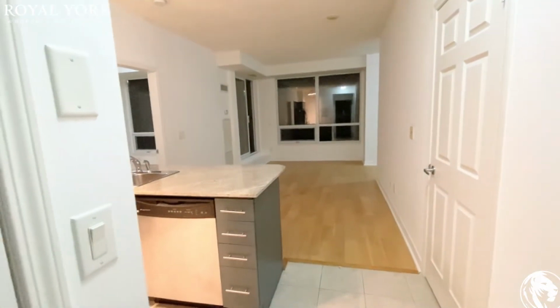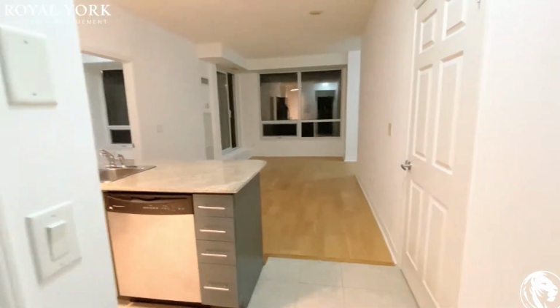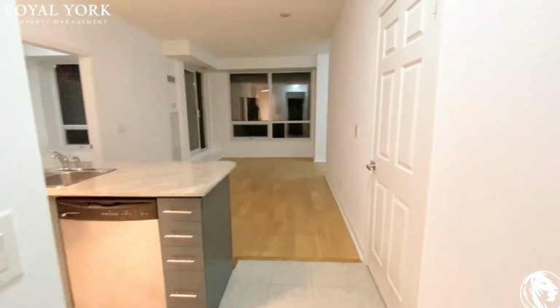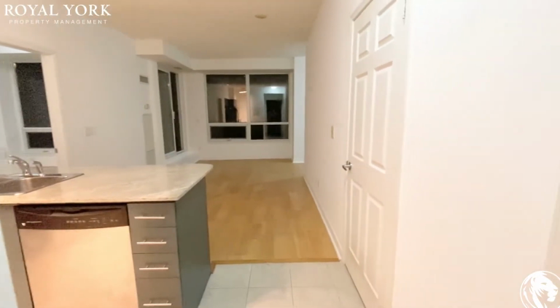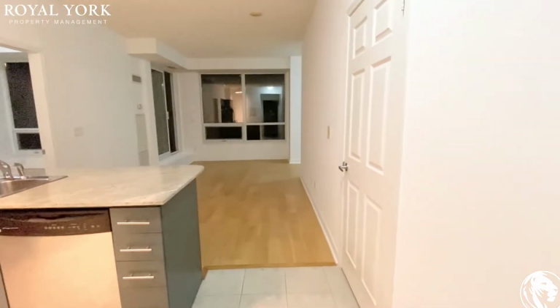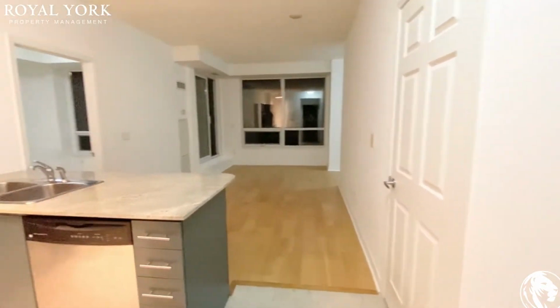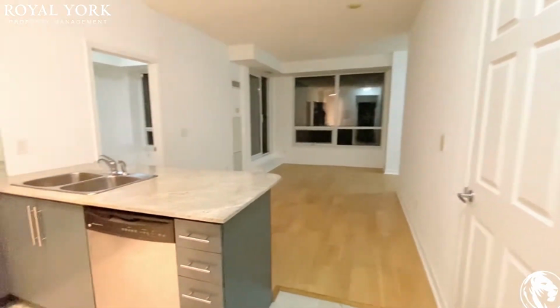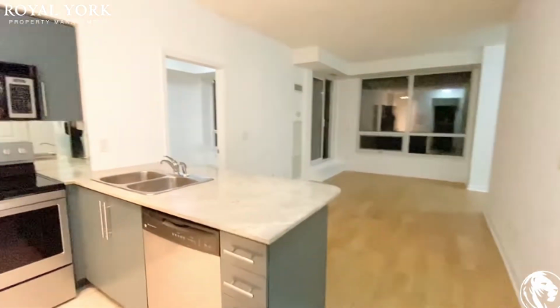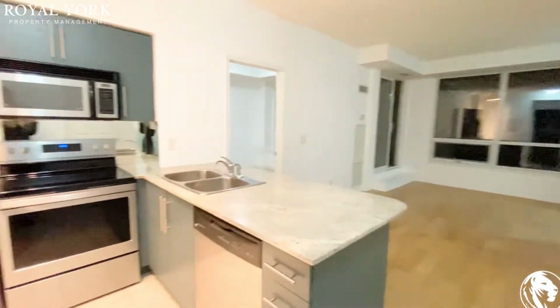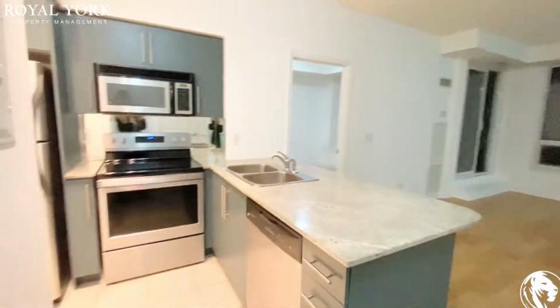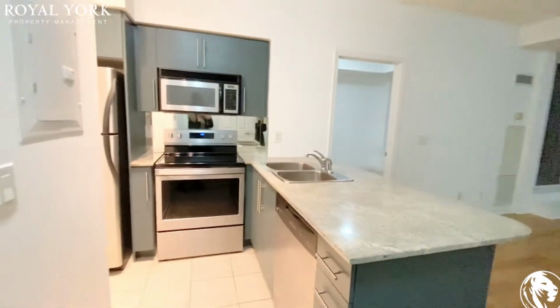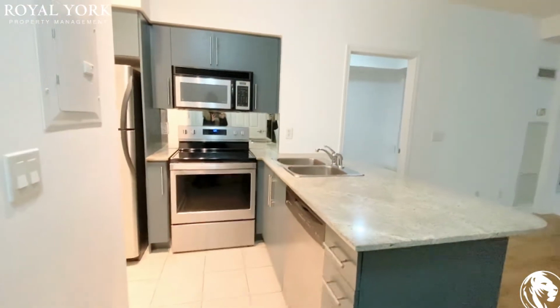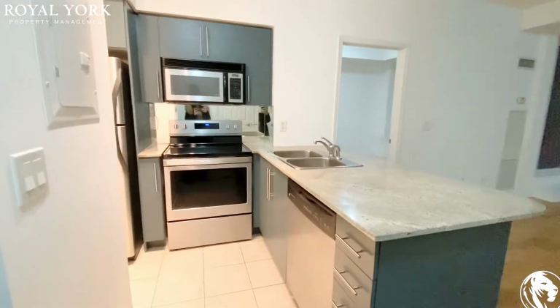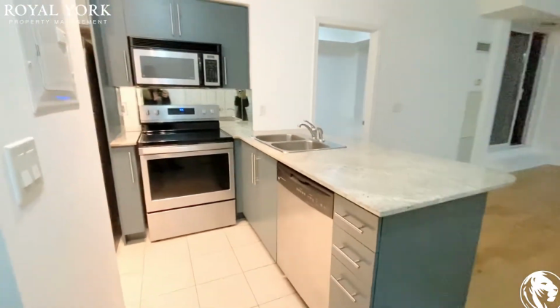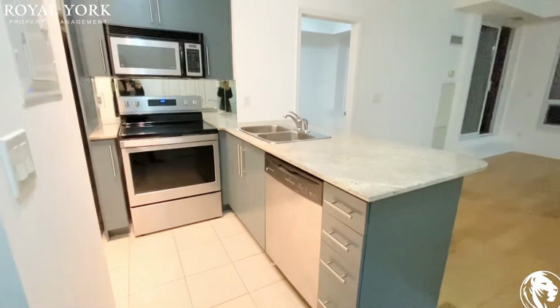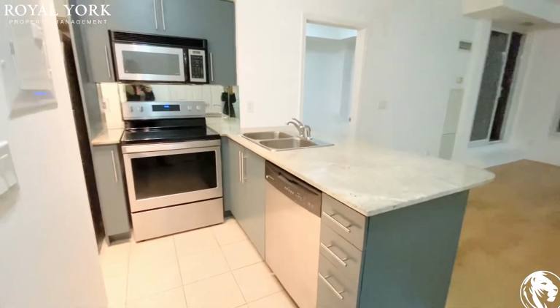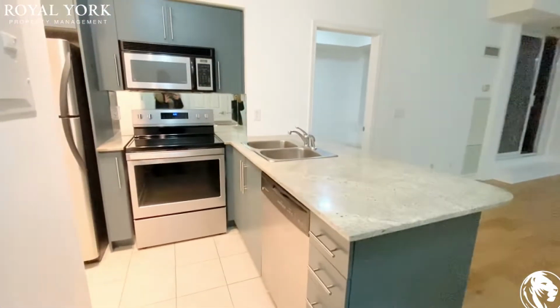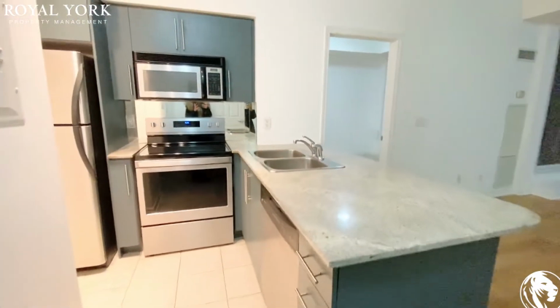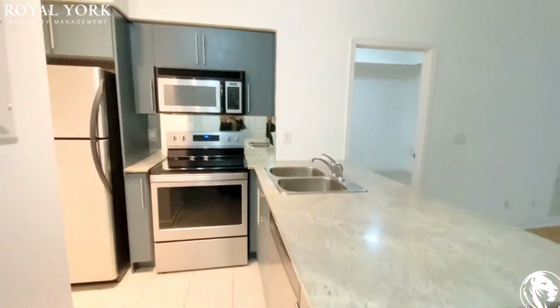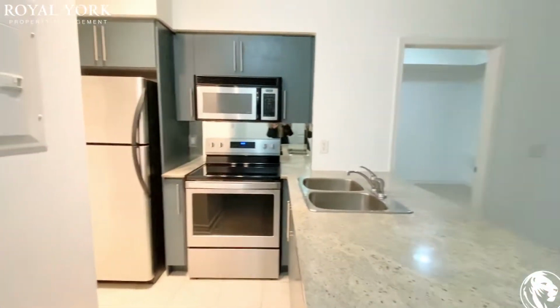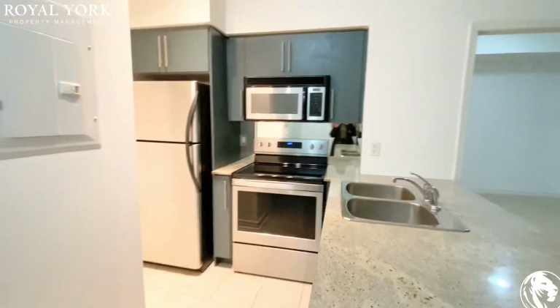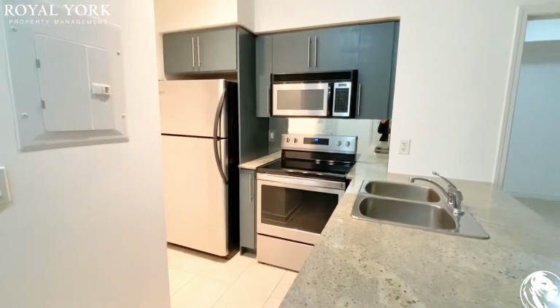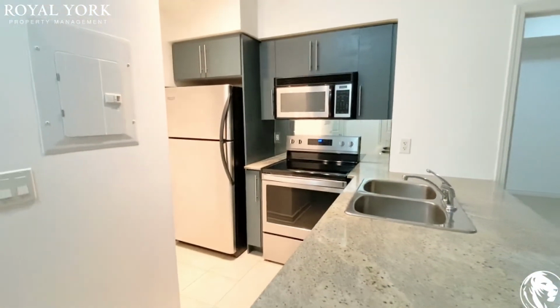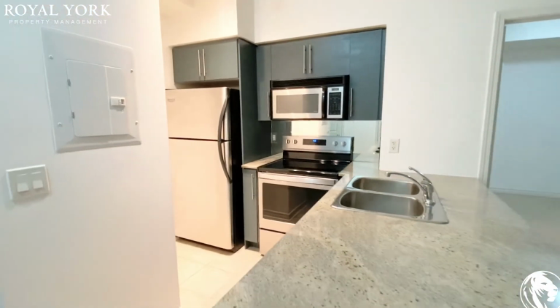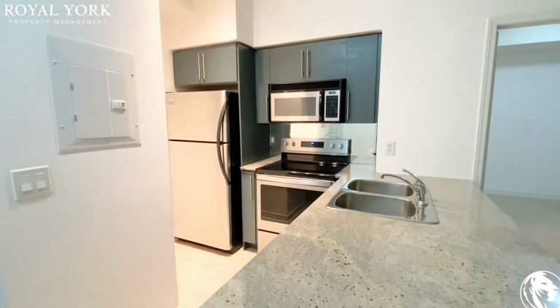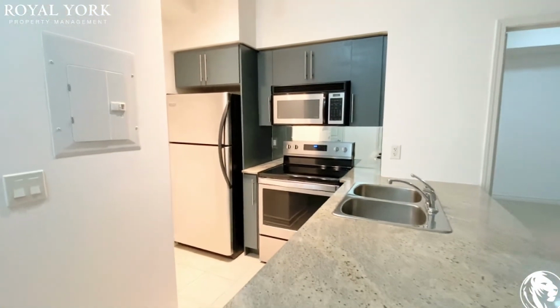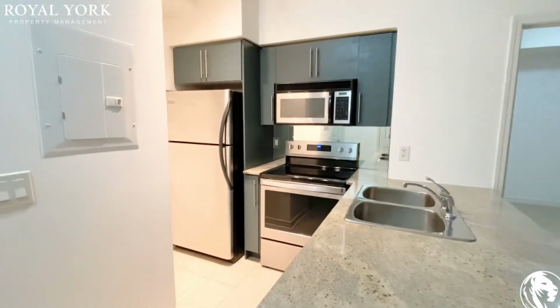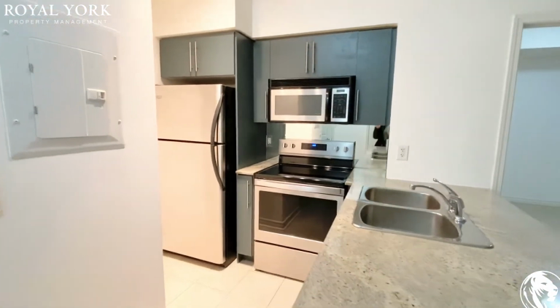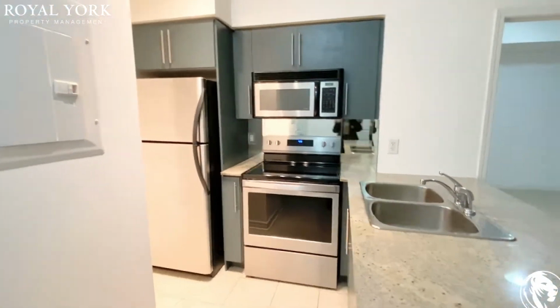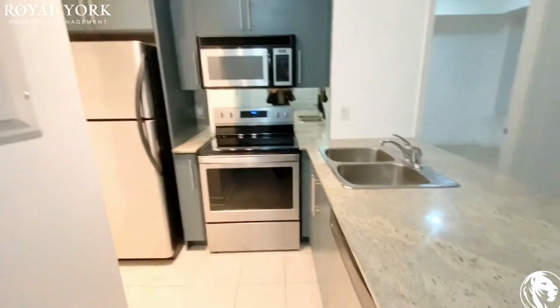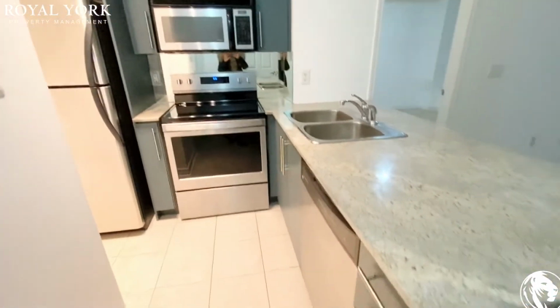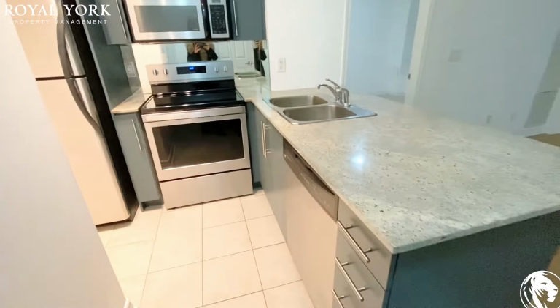As you walk into the unit, you have your kitchen right here at the front. It is upgraded with stainless steel appliances and a granite countertop. You have a microwave, oven, stove, fridge, and of course your dishwasher.